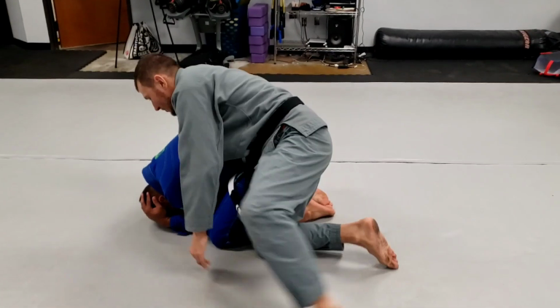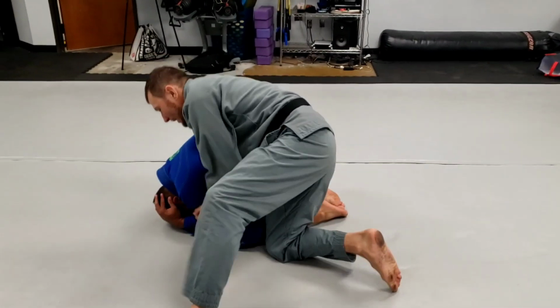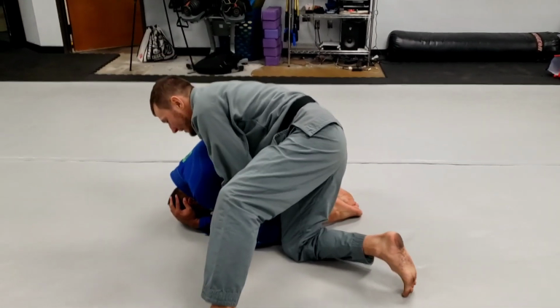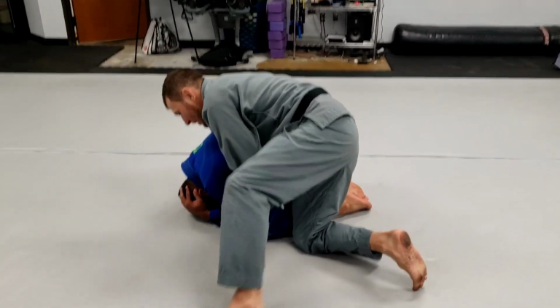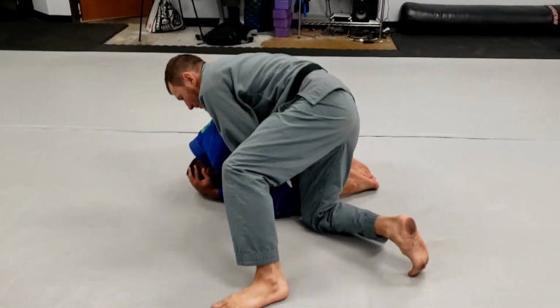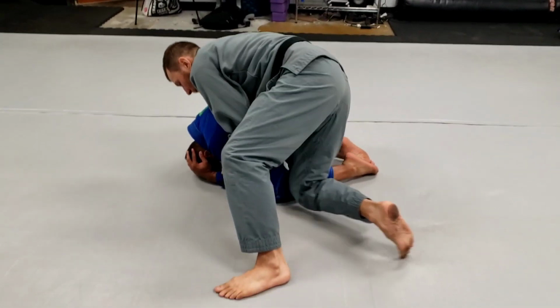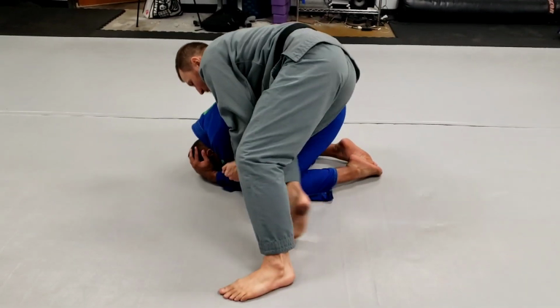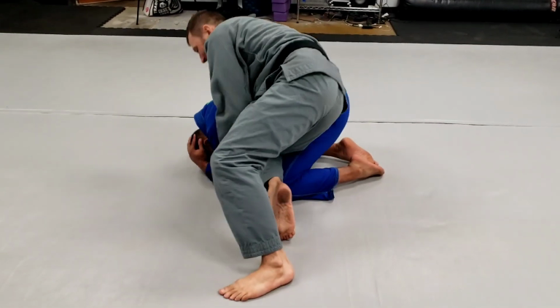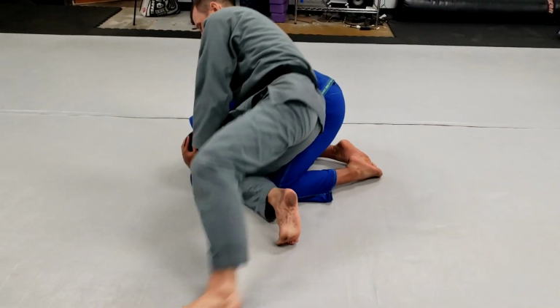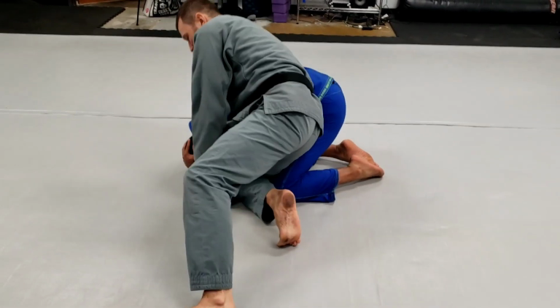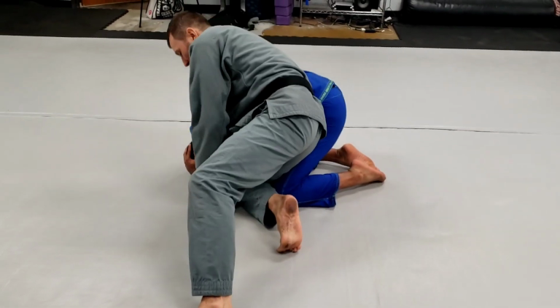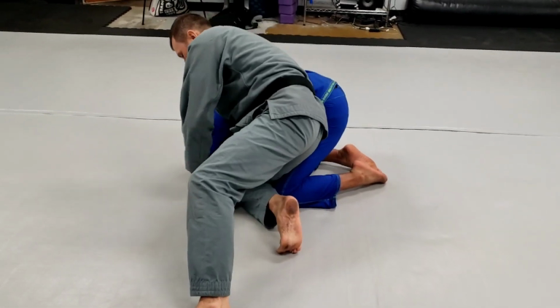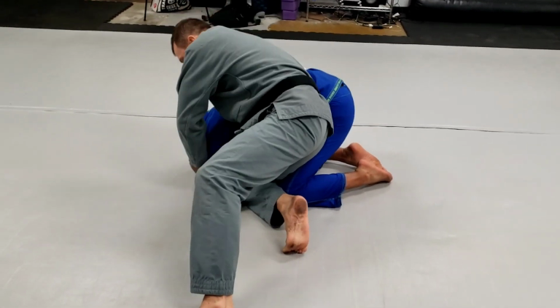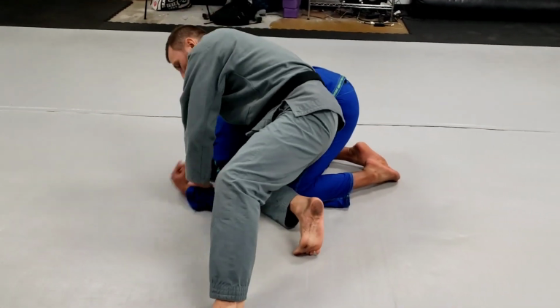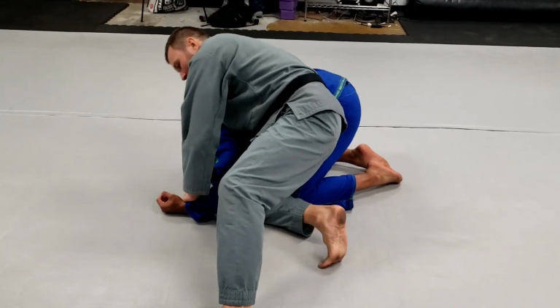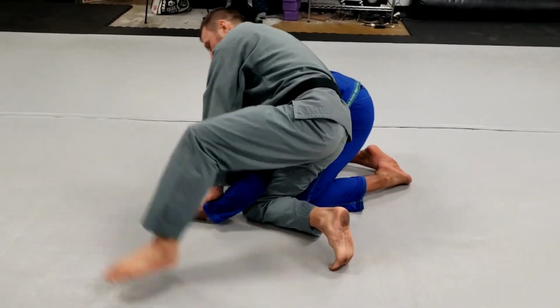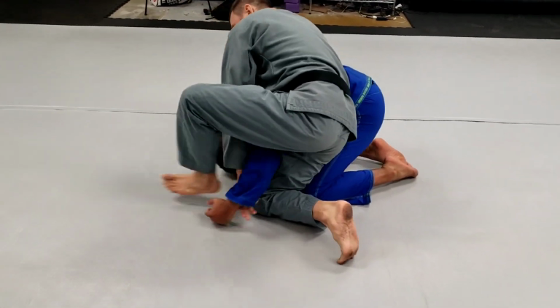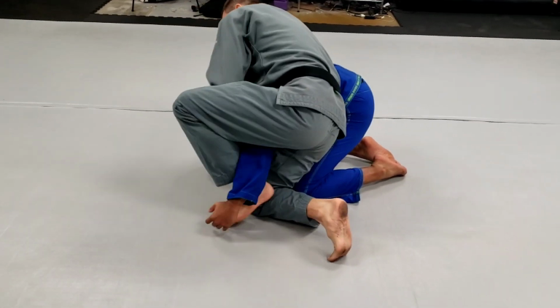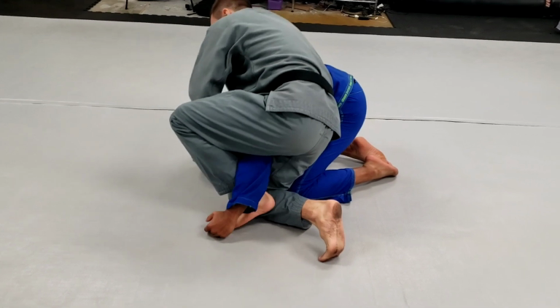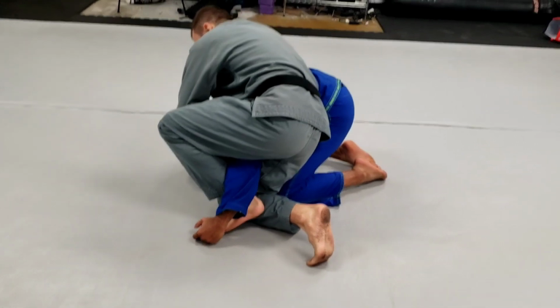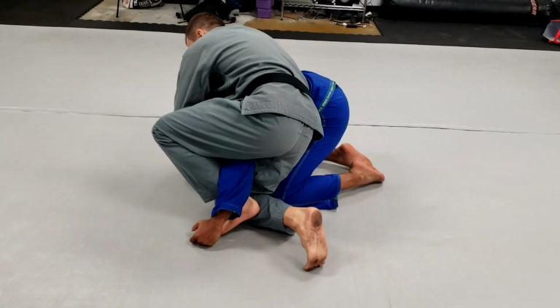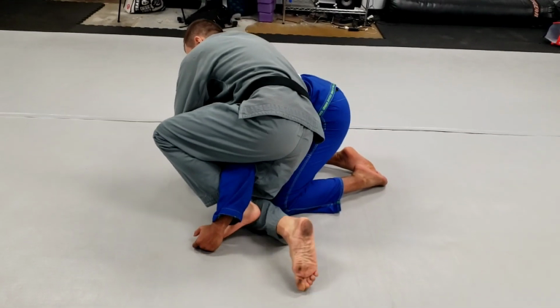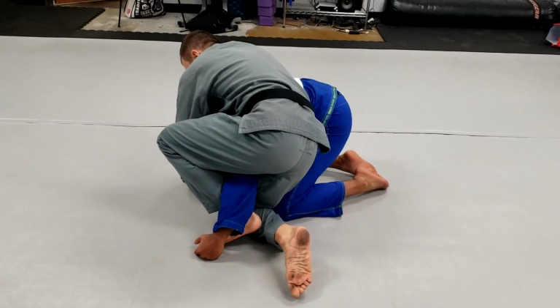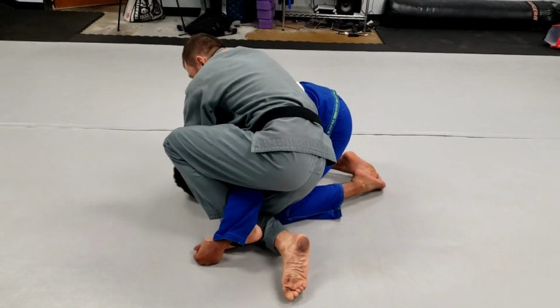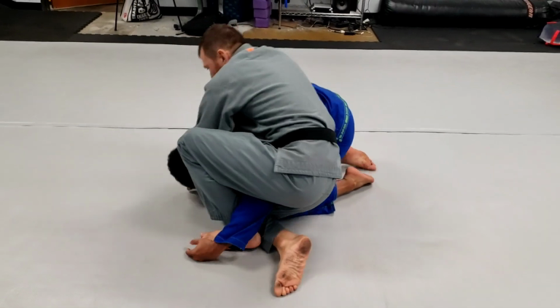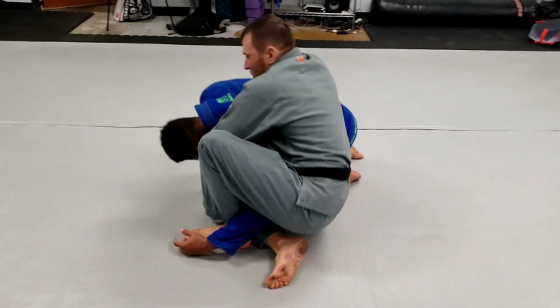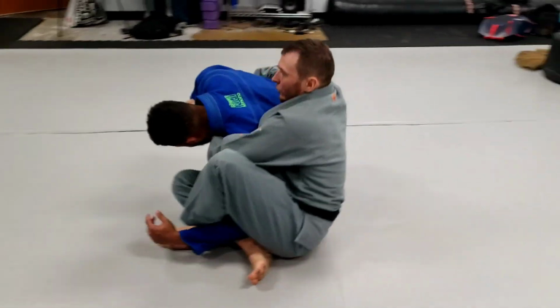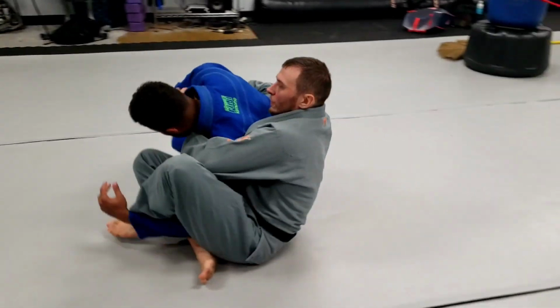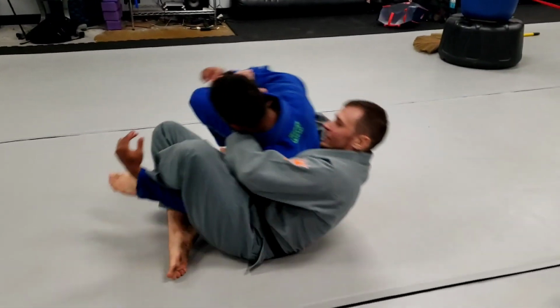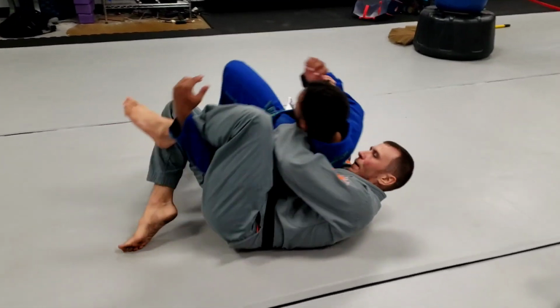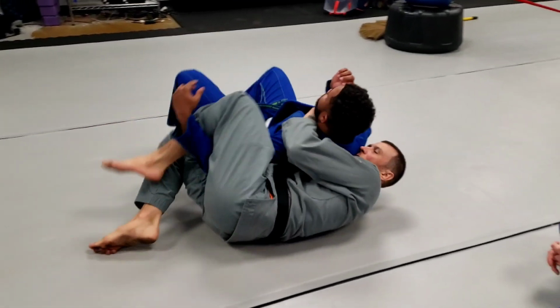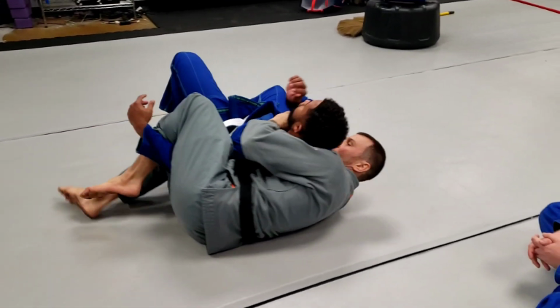I'm driving that knee into wedge, pulling the arm out, trapping, and I'm just going to do the sit back here. So I pull around and I sit back.